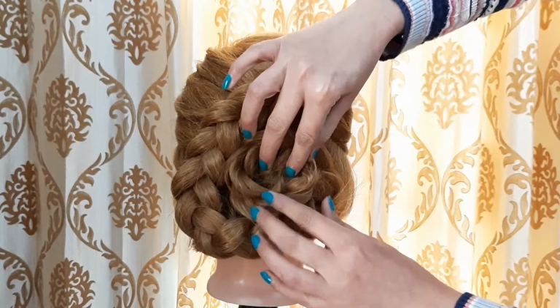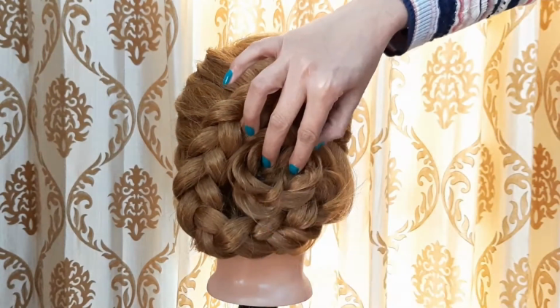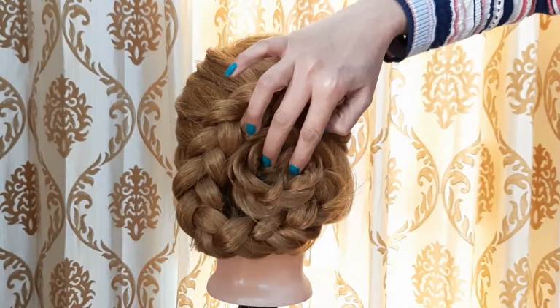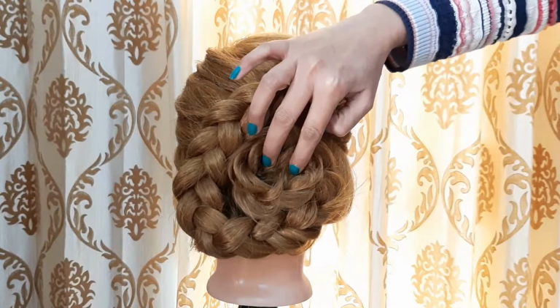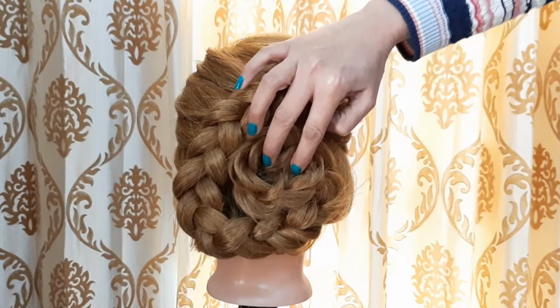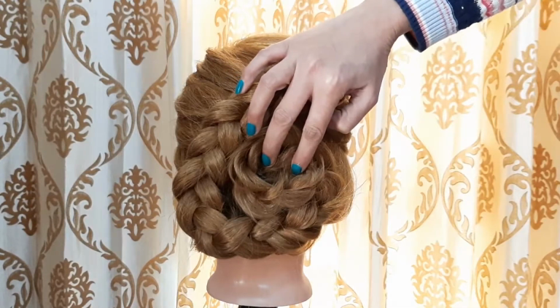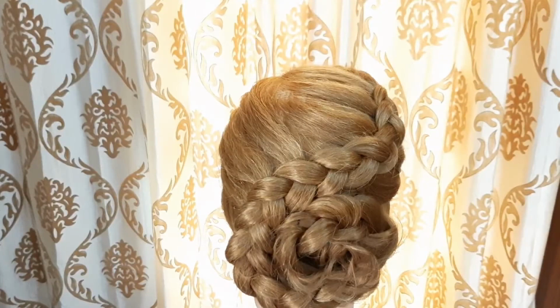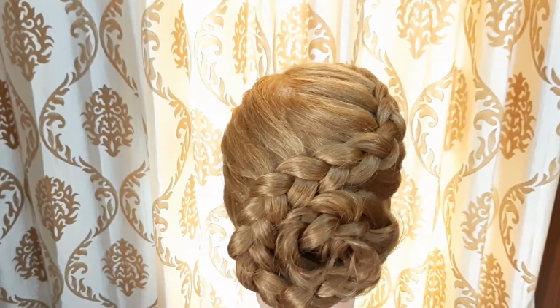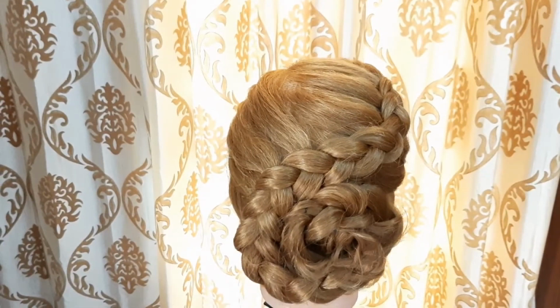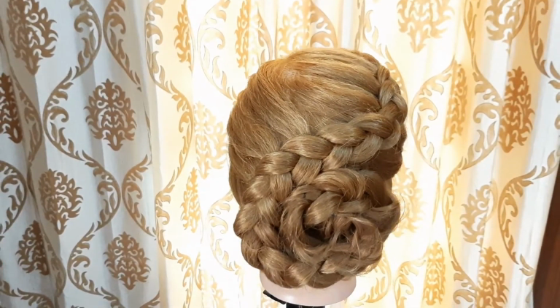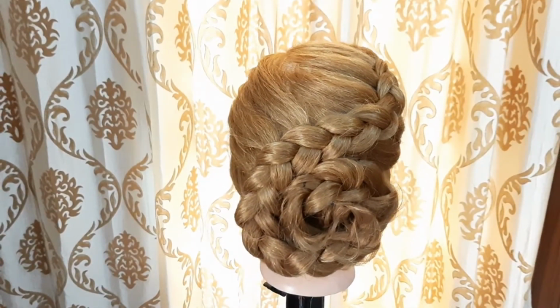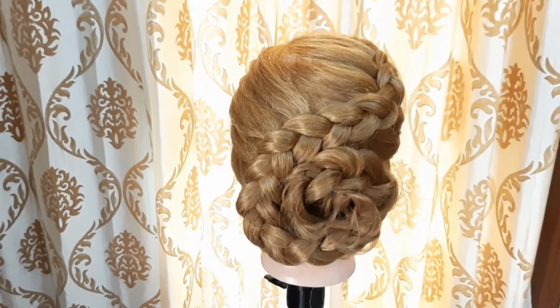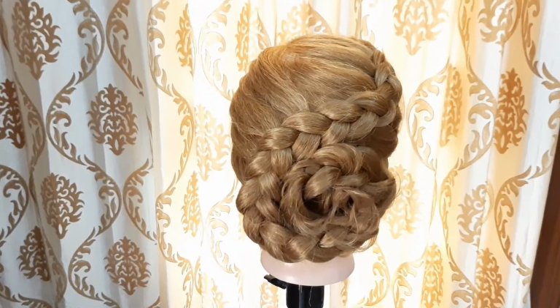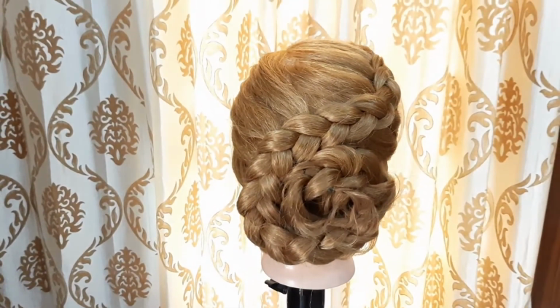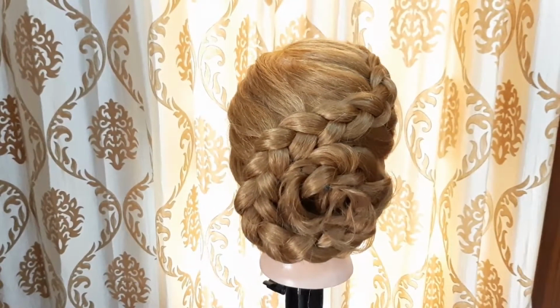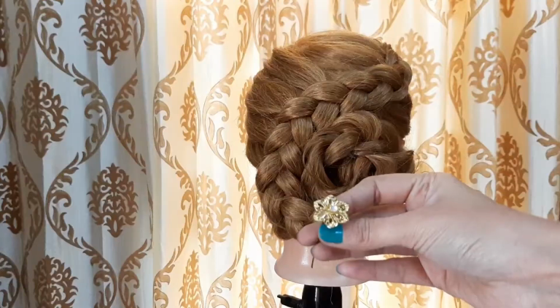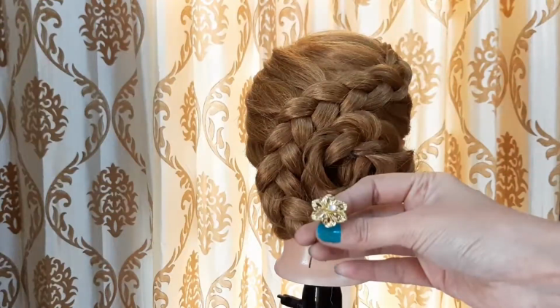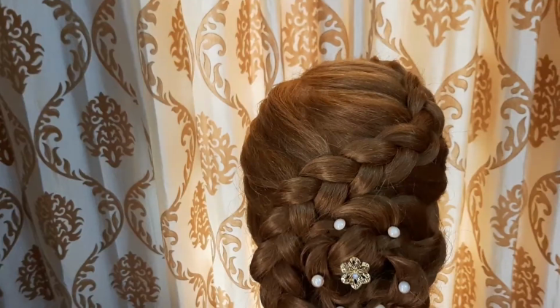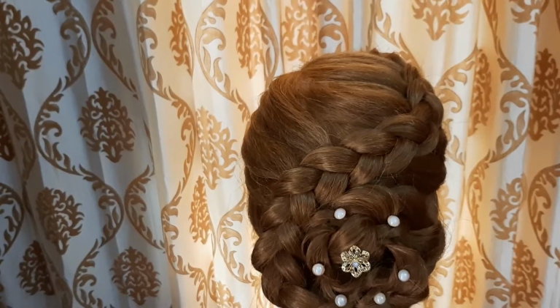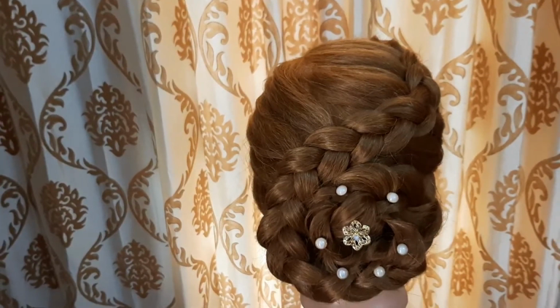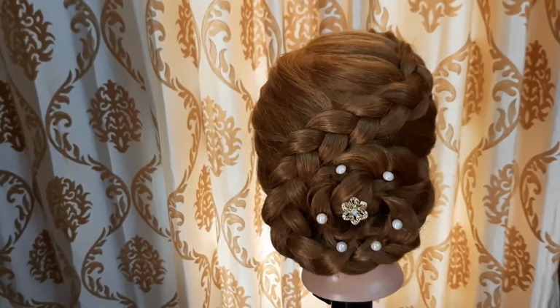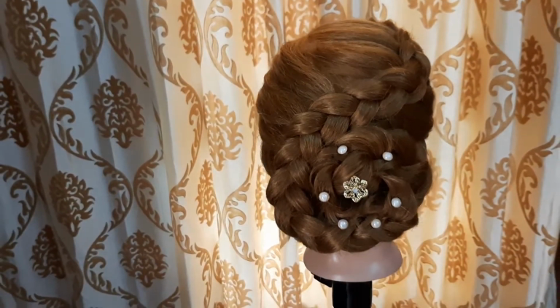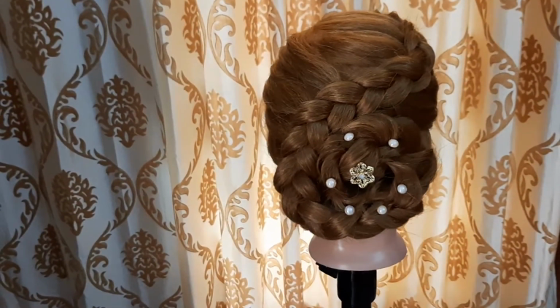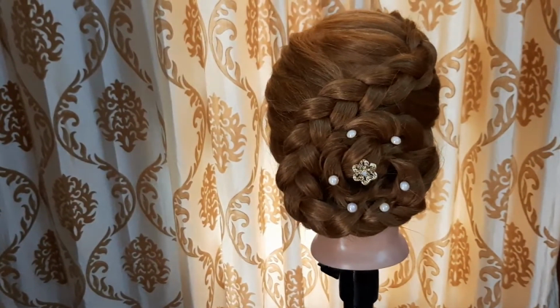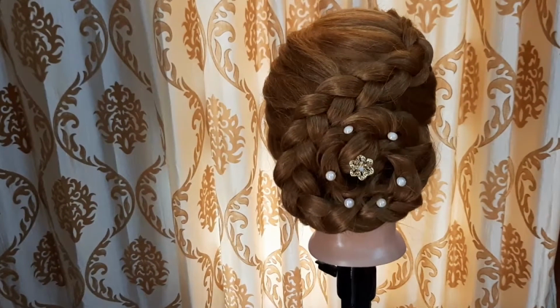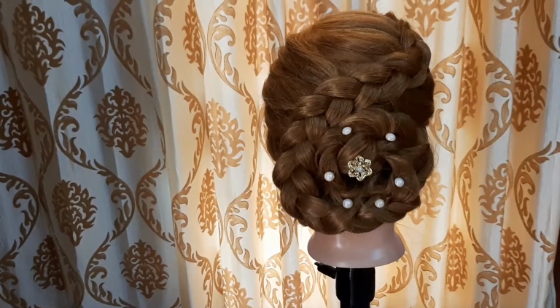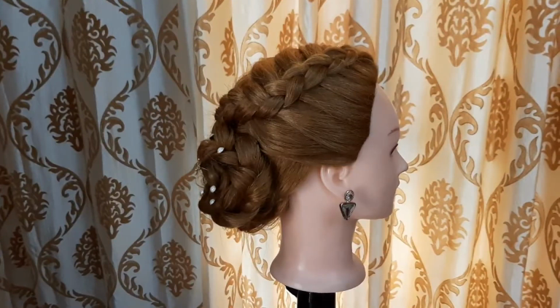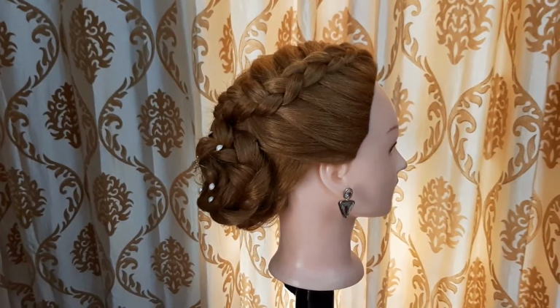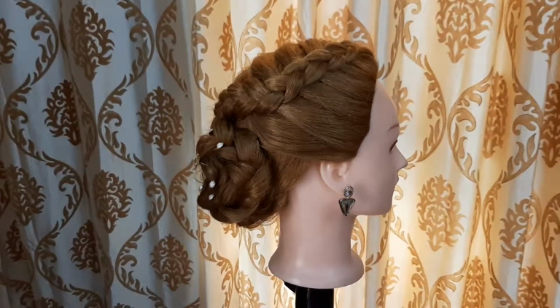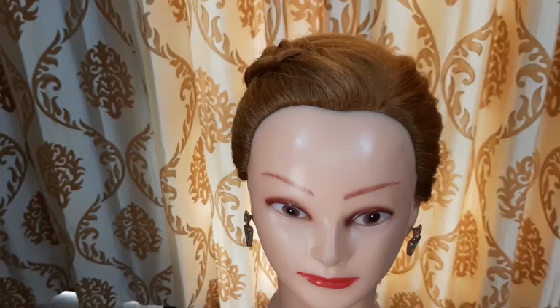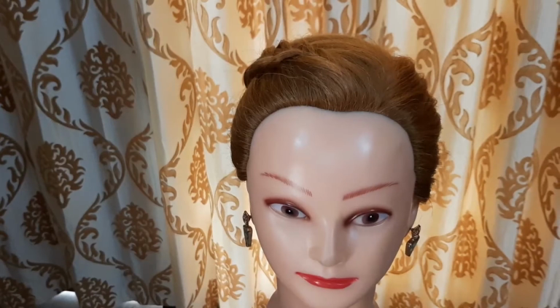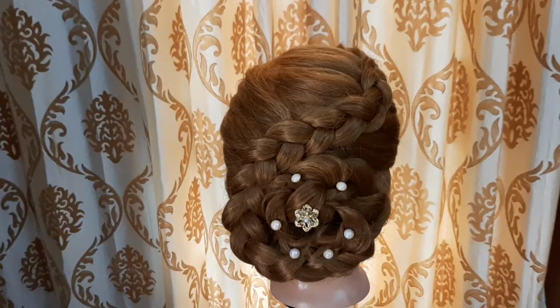We will secure it with a bobby pin so it will not be able to move from its place. After securing the pin, it will look like this. I have decorated this with hair accessories — you can use your own accessories and add embellishments as you like.